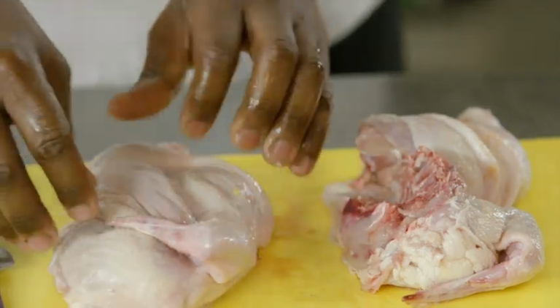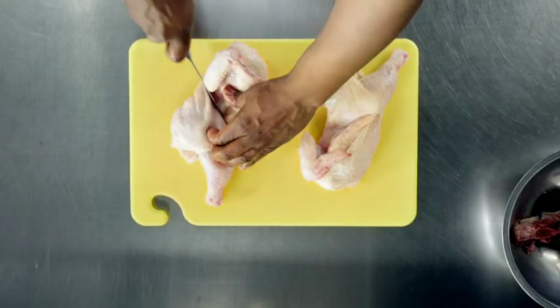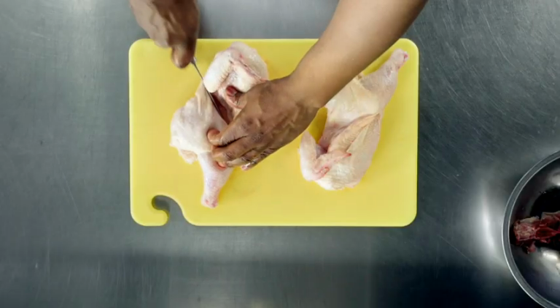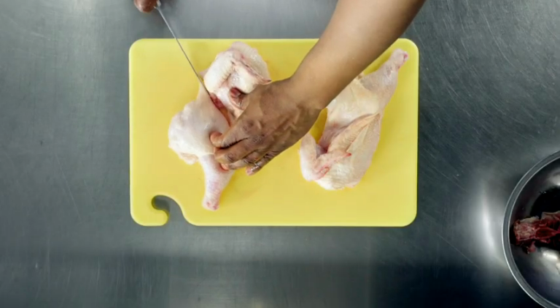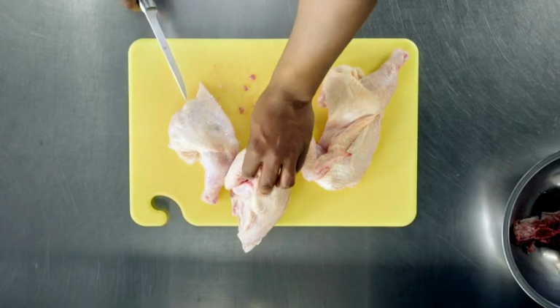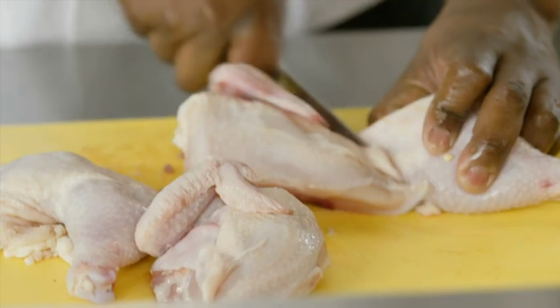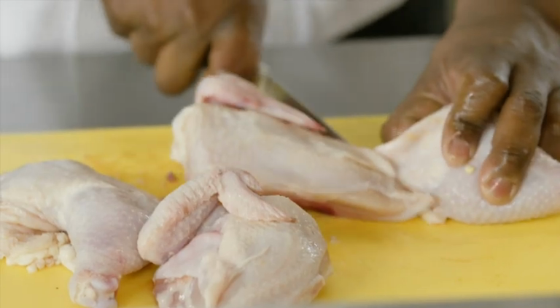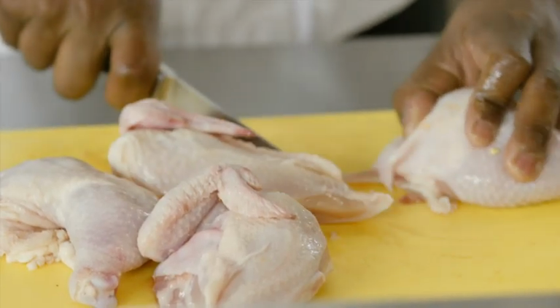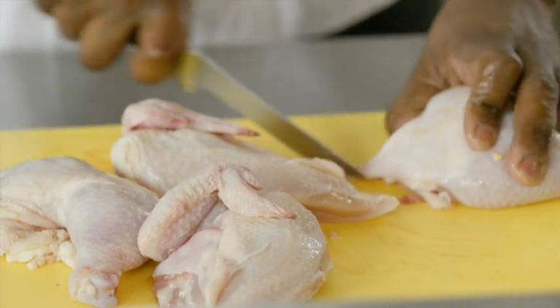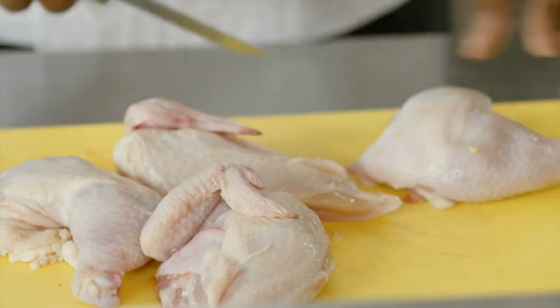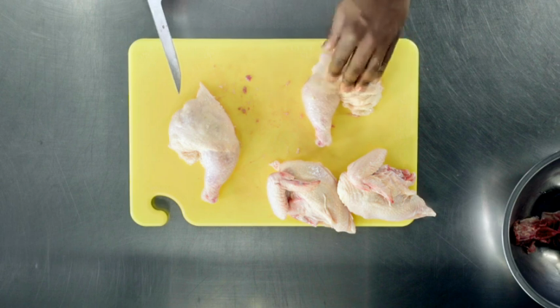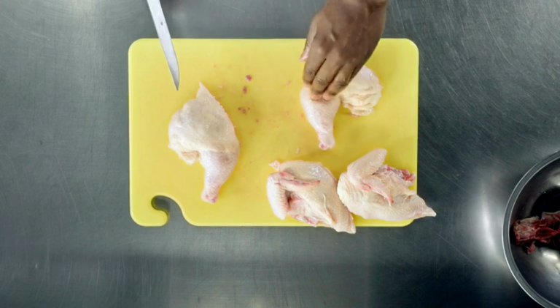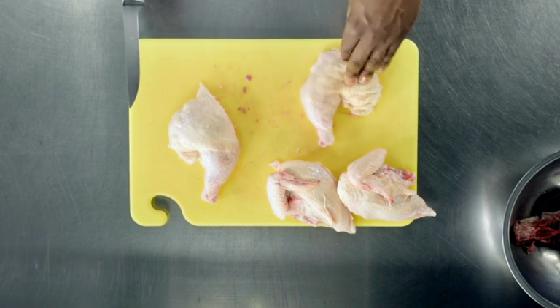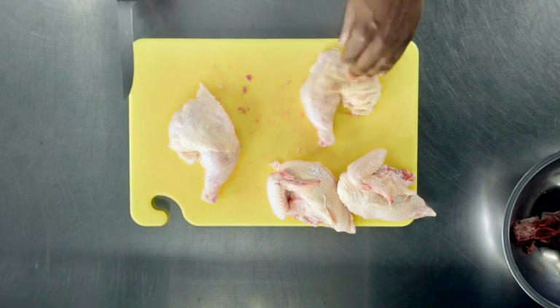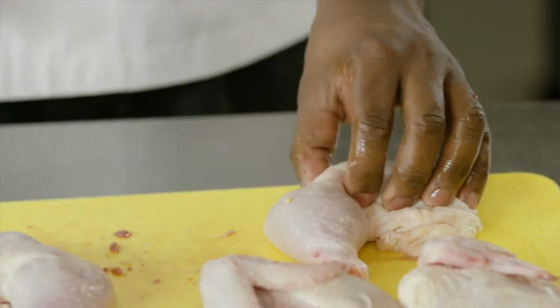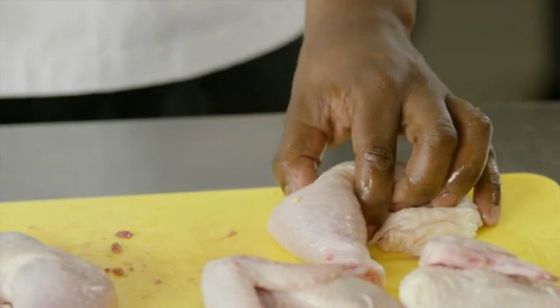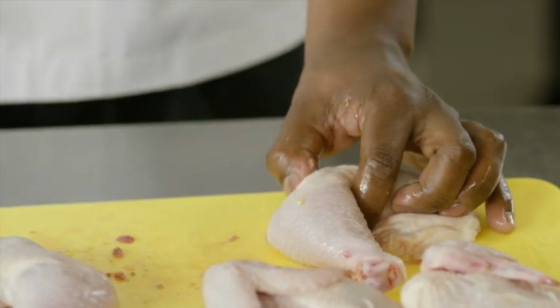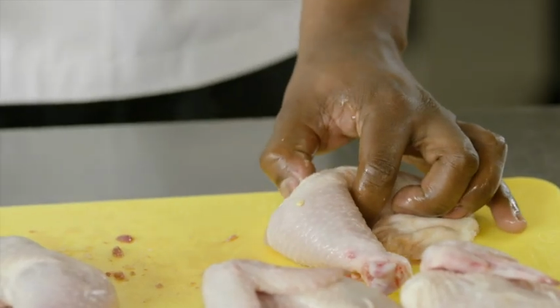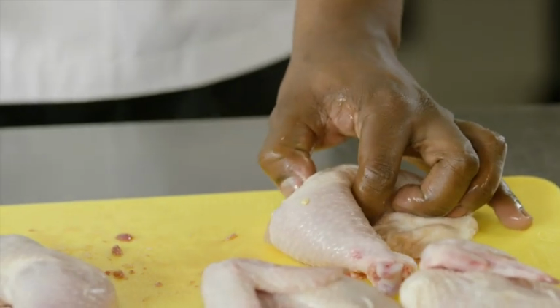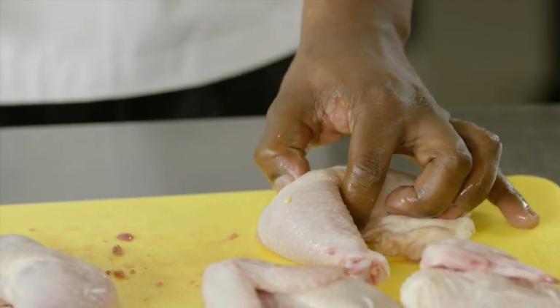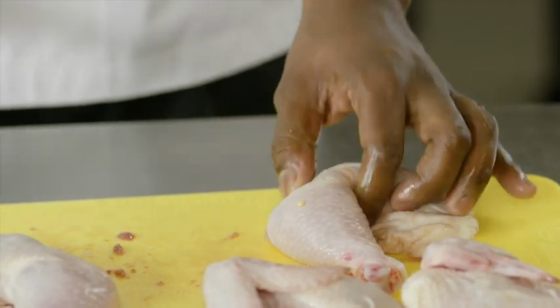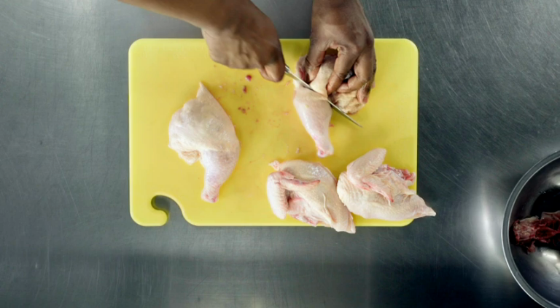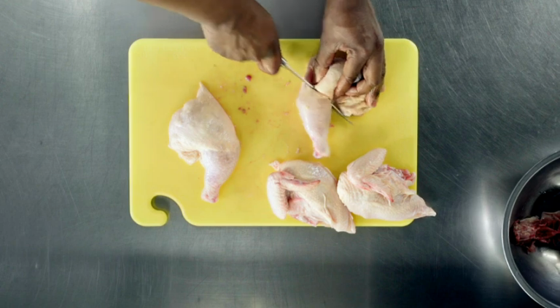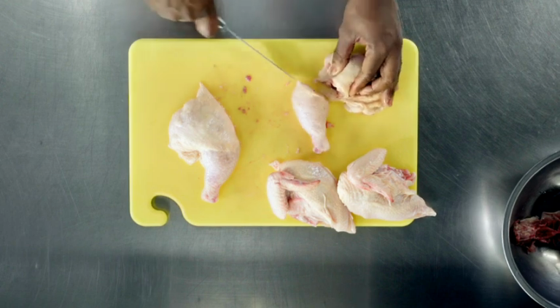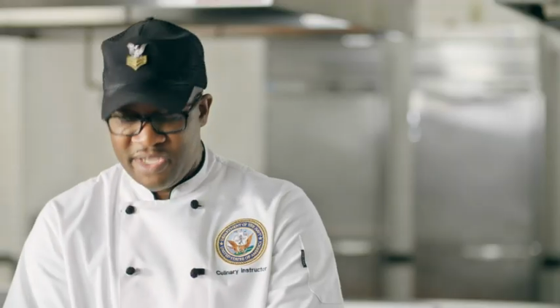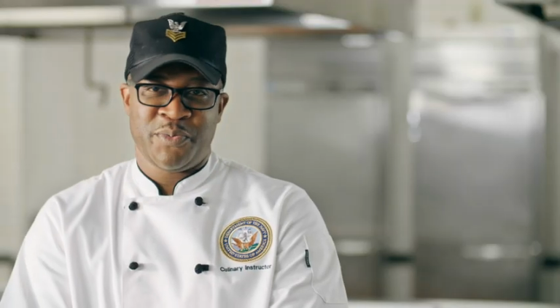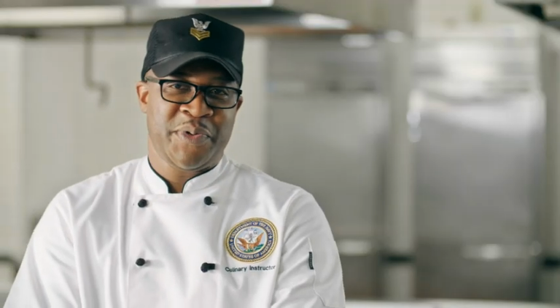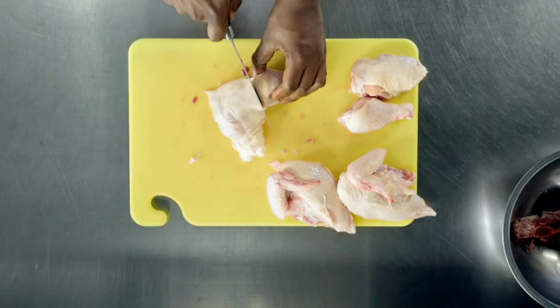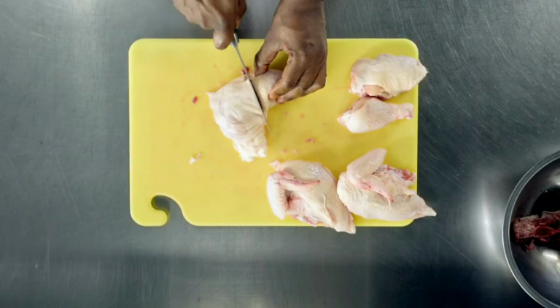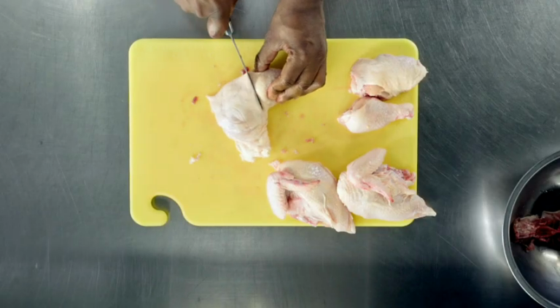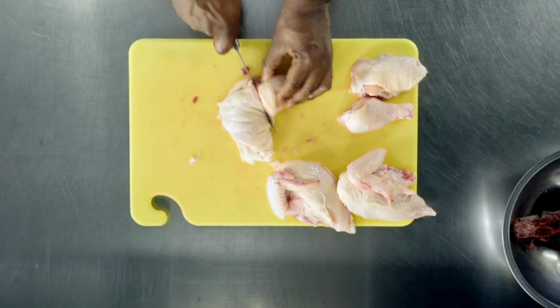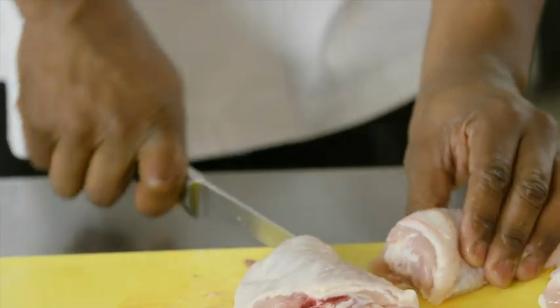I'm going to separate the leg quarter from the breast and the wing. This is my leg and my thigh. You want to make sure that you feel for the joint and cut straight through. A lot of people get intimidated when they hear those bones popping, but it's already dead.